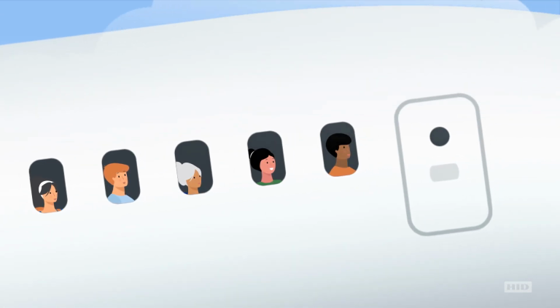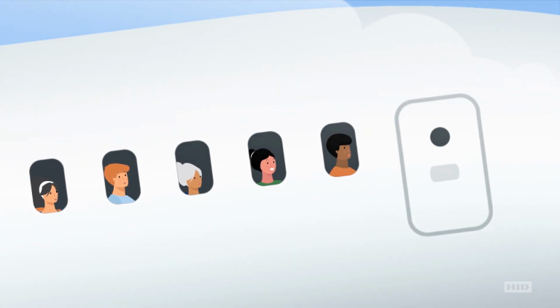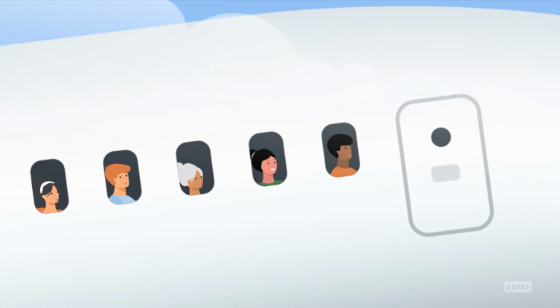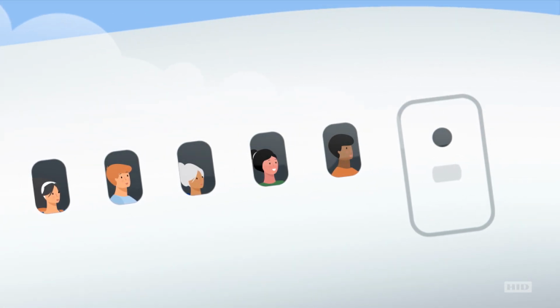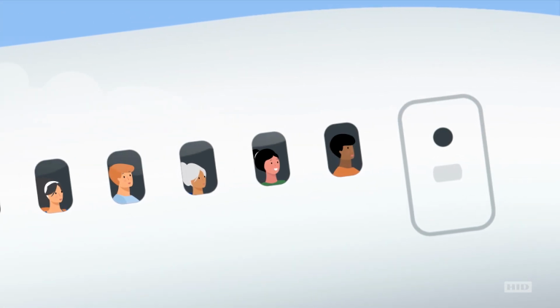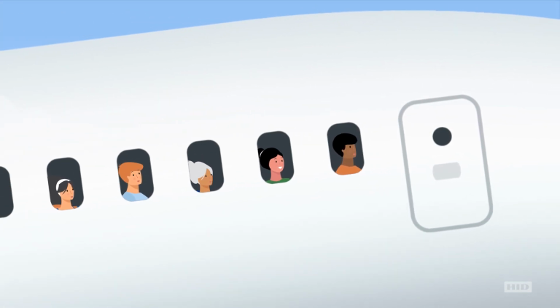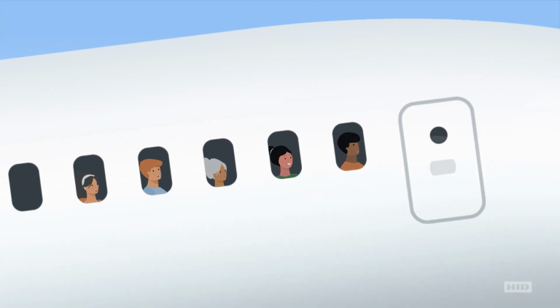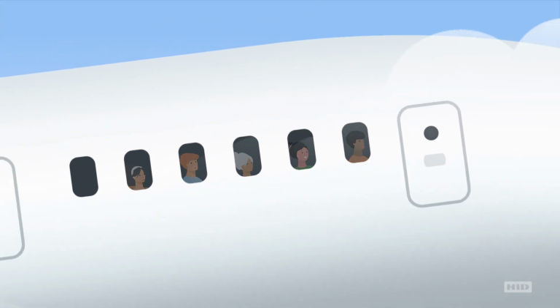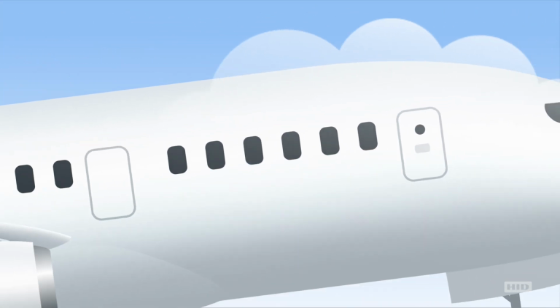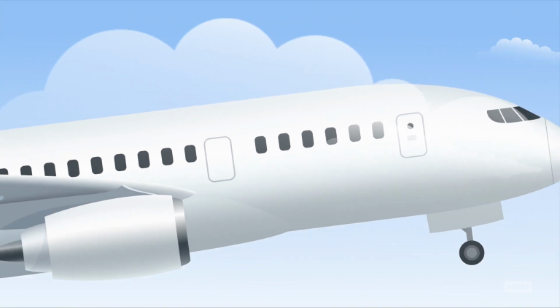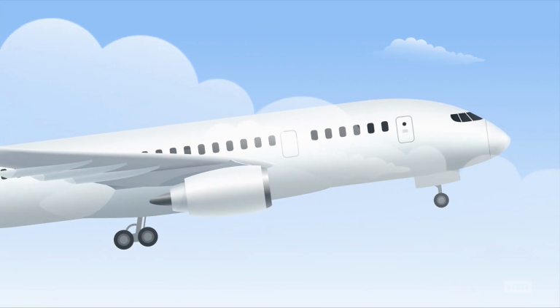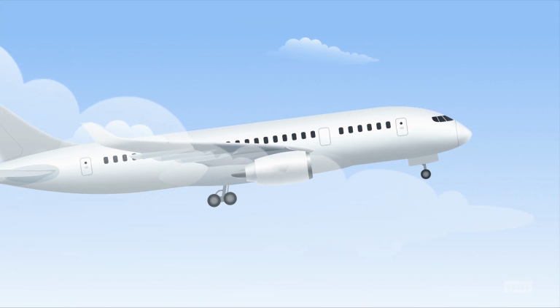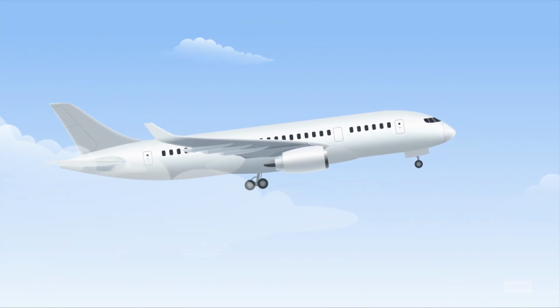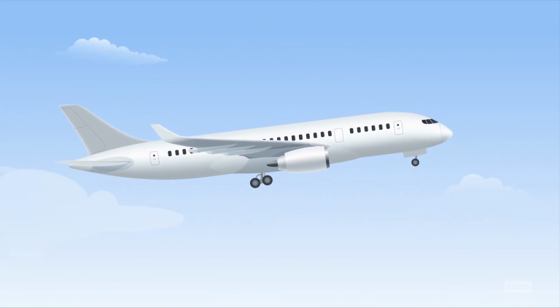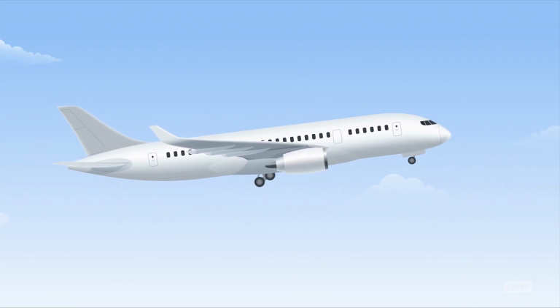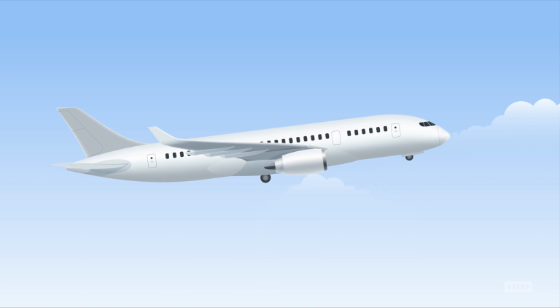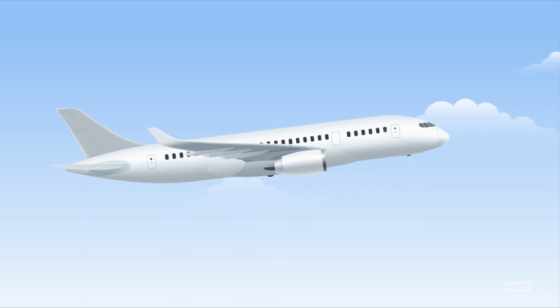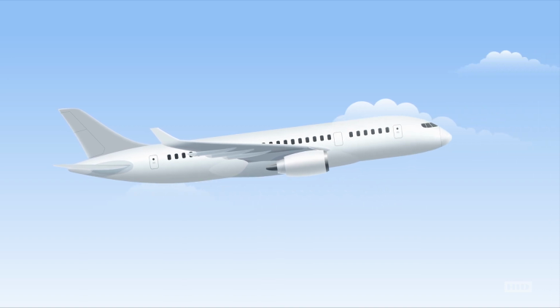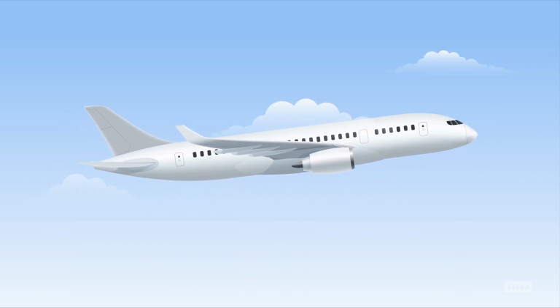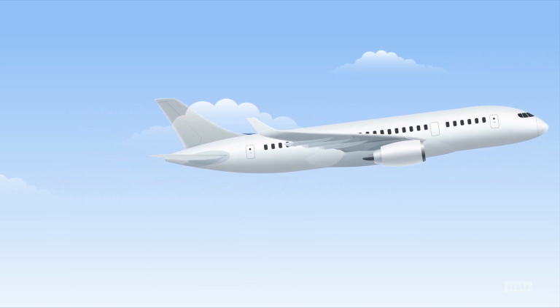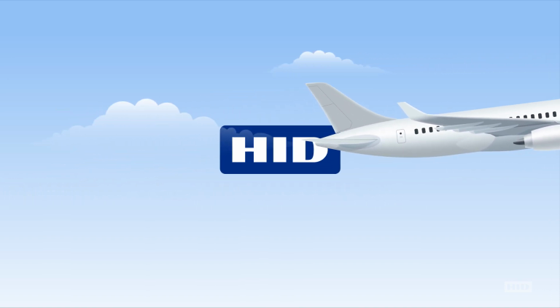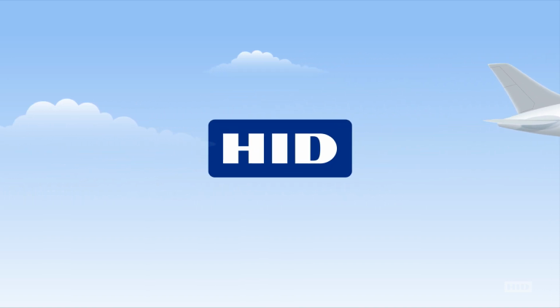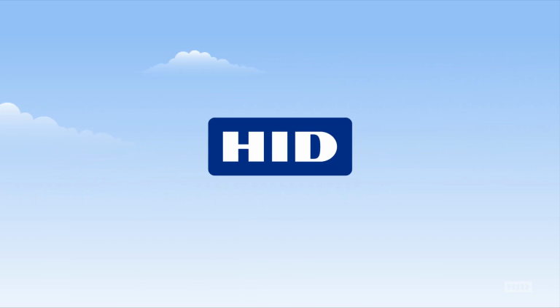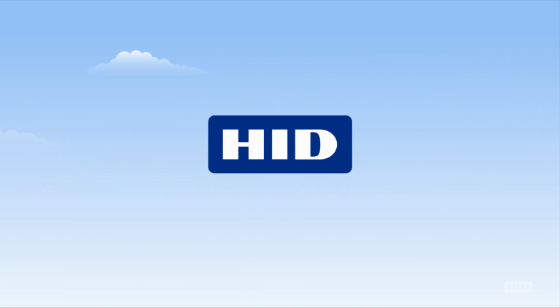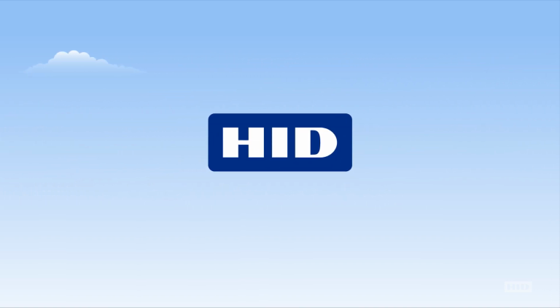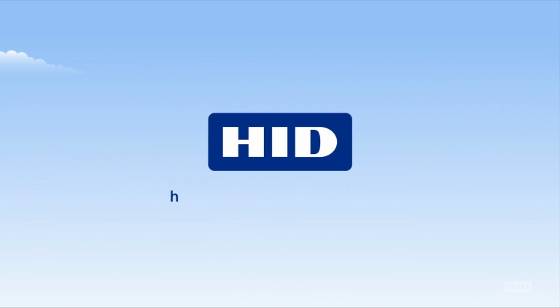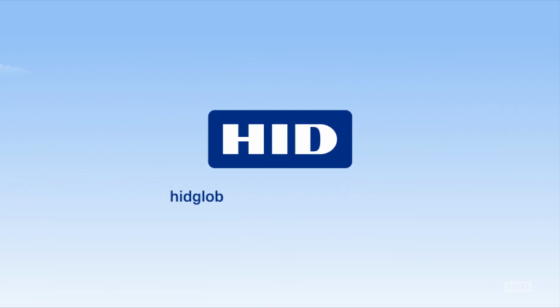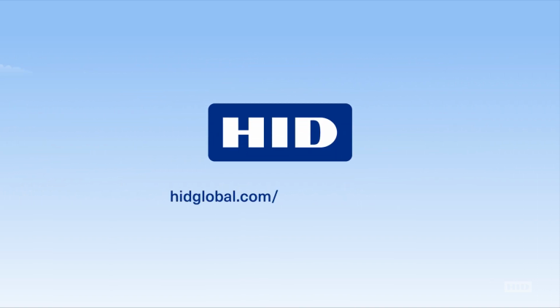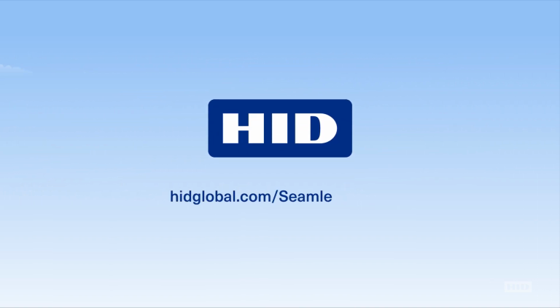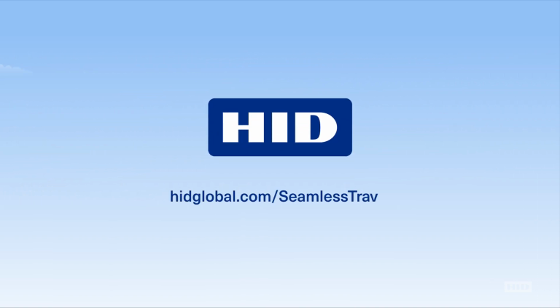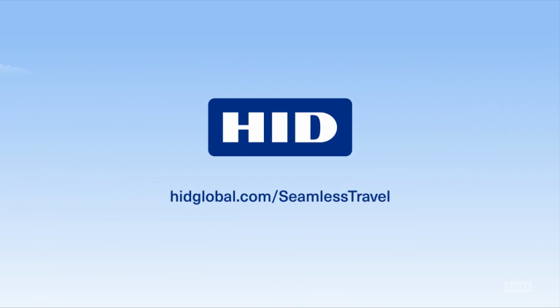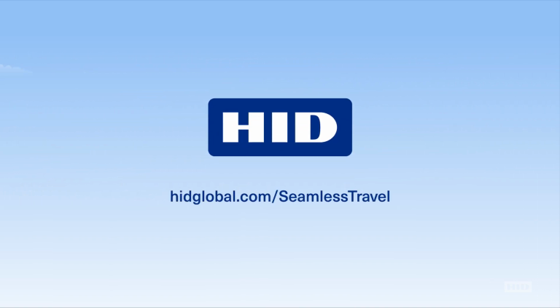HID's facial recognition empowers secure, seamless travel. Face the future with HID, and welcome aboard.